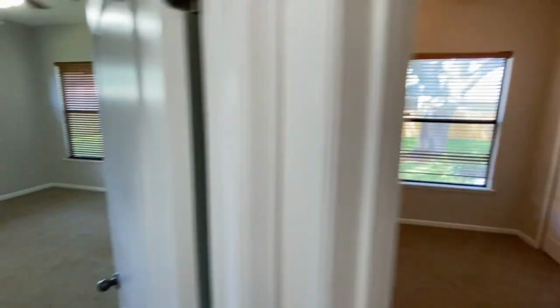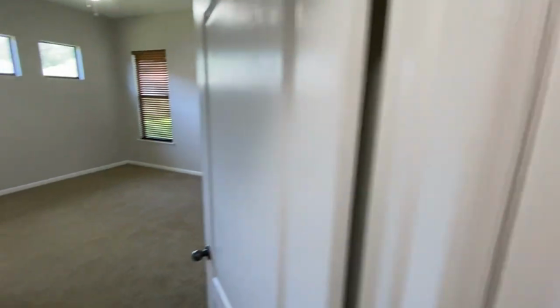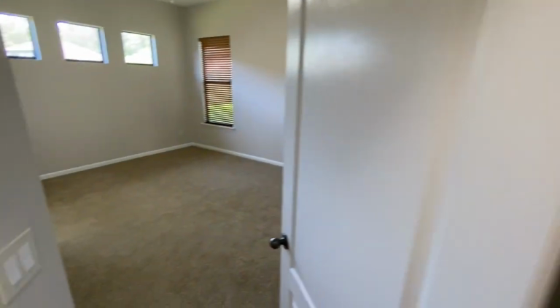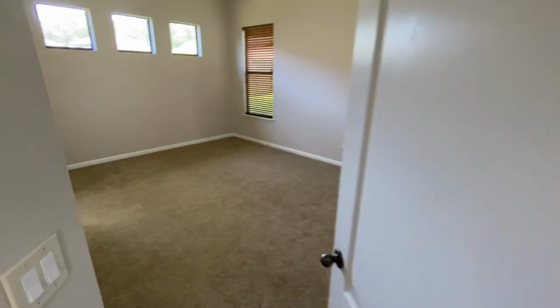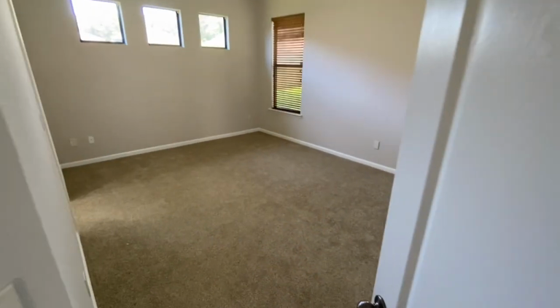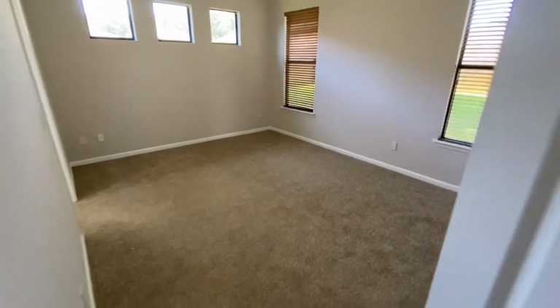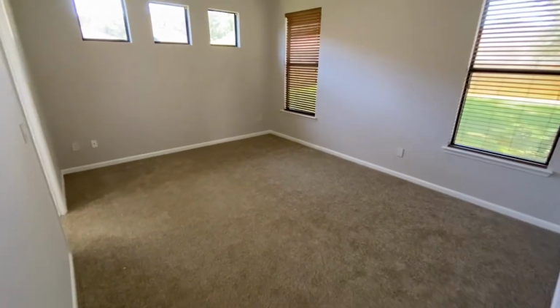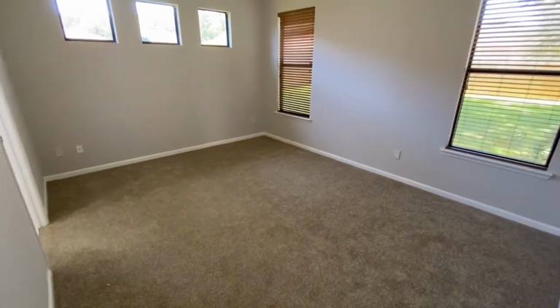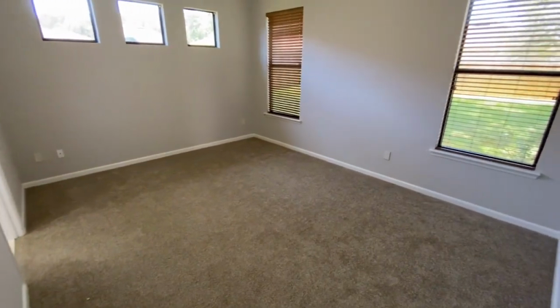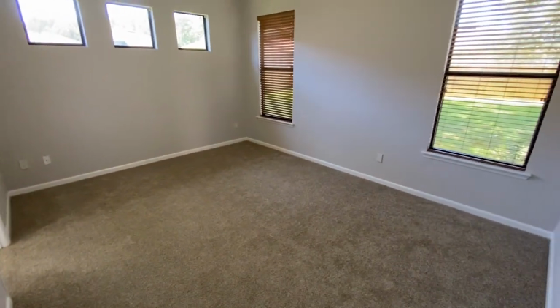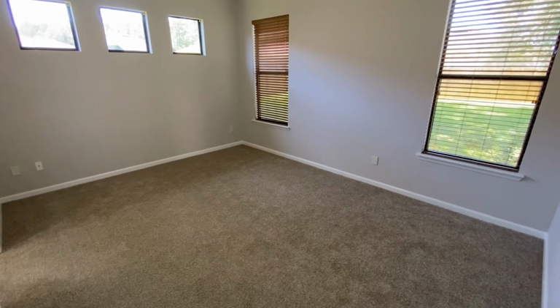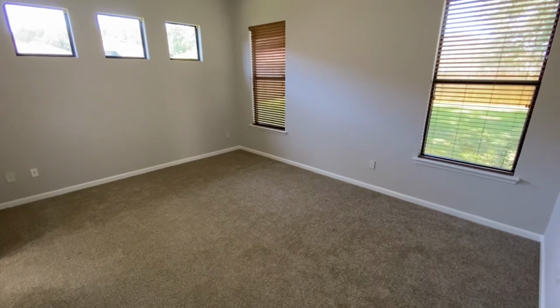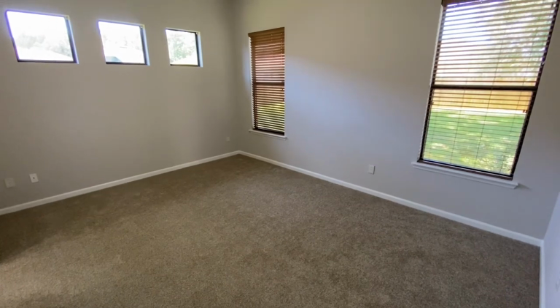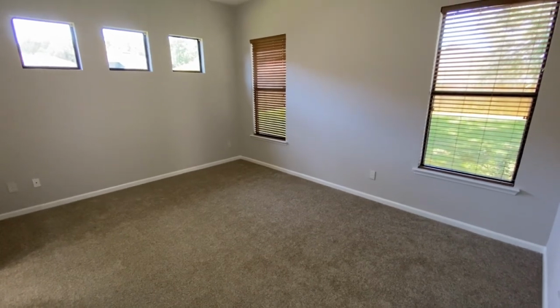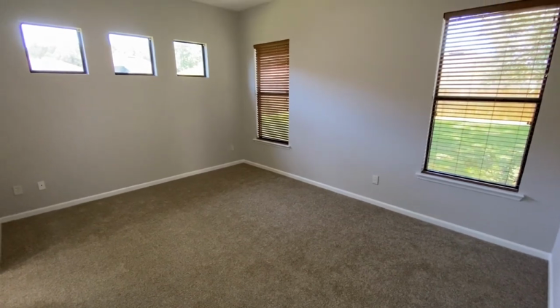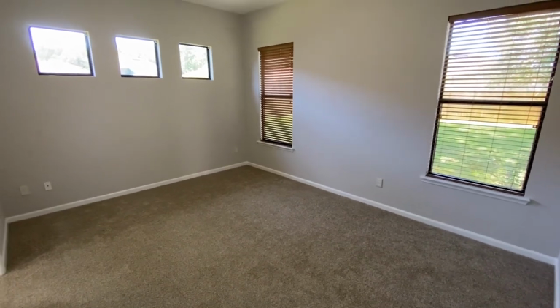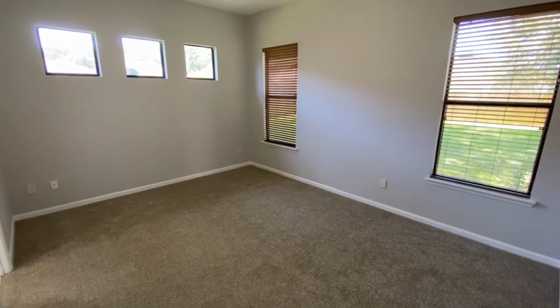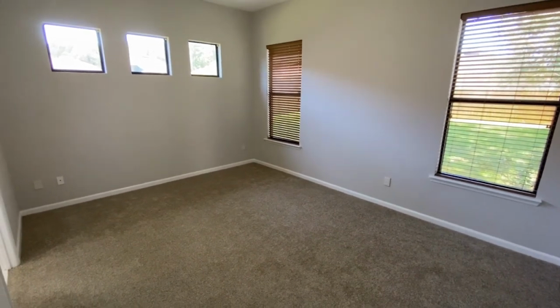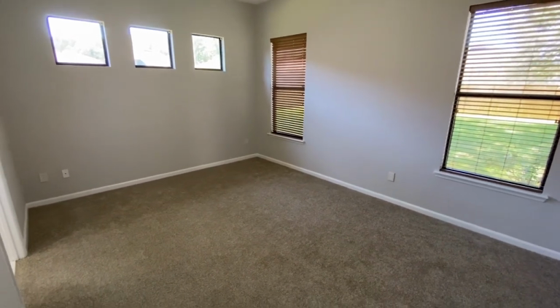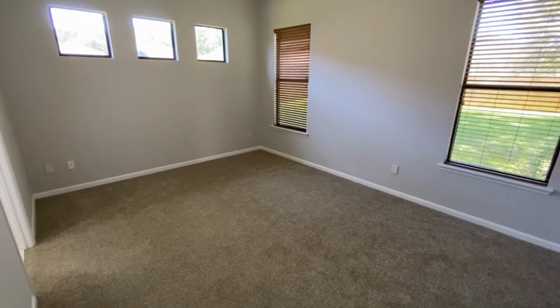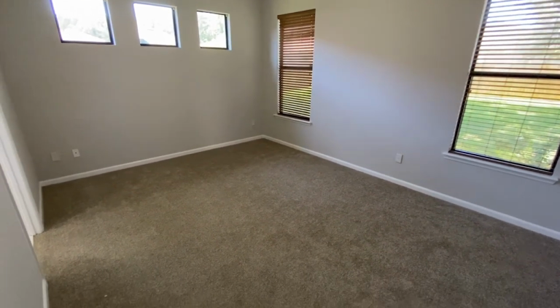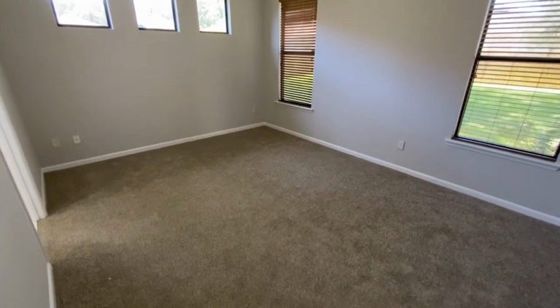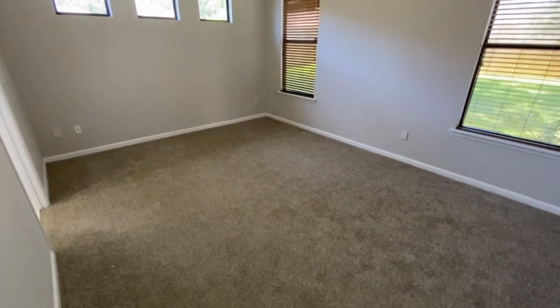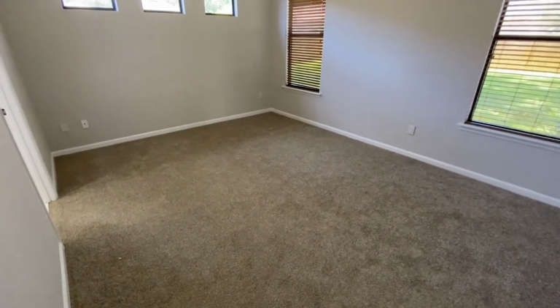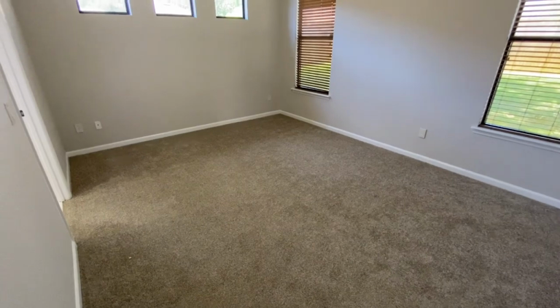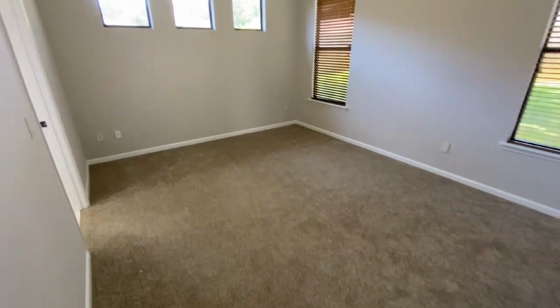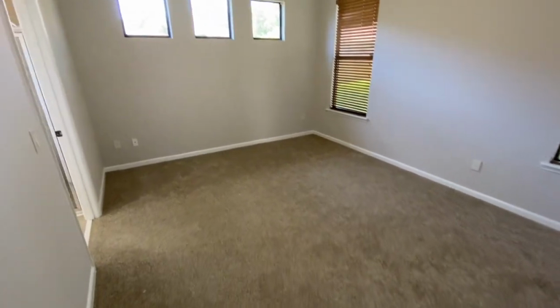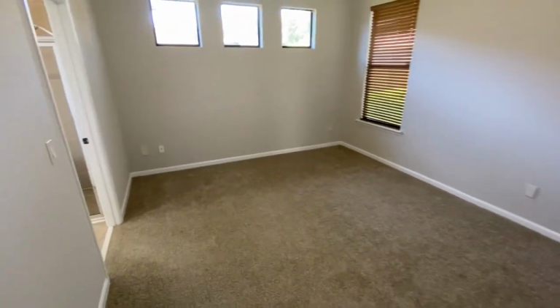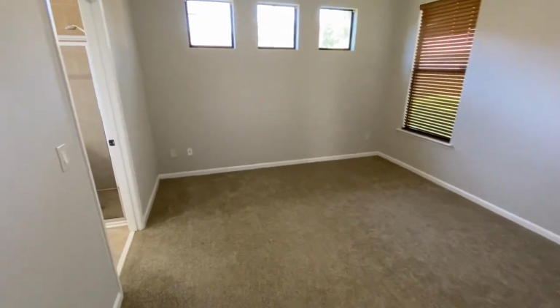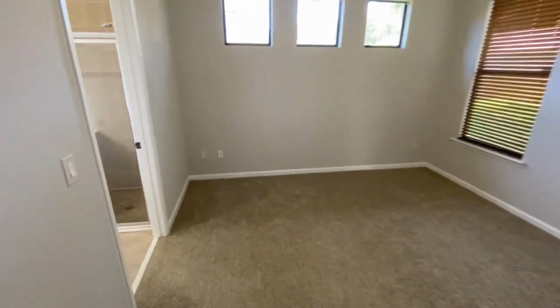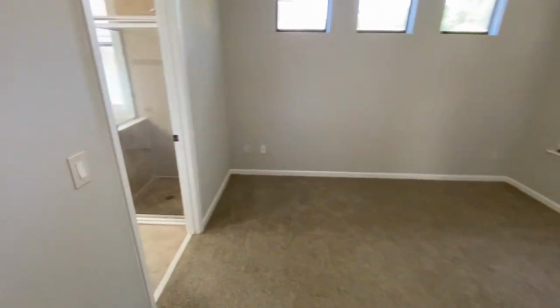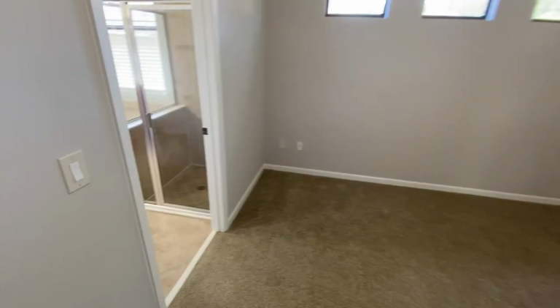Now we come into the owner's suite where we have lots of natural light, great windows — you've got five windows in here. Fantastic carpet and high ceilings as well.